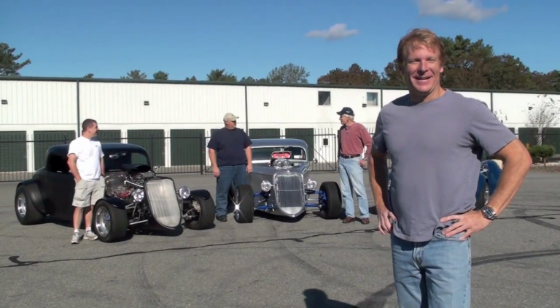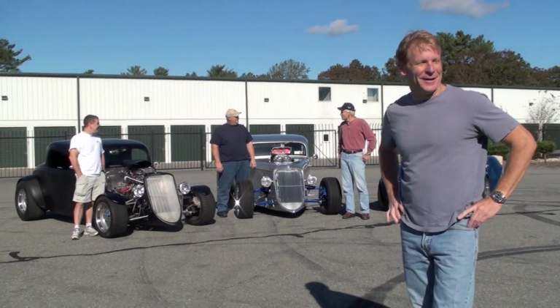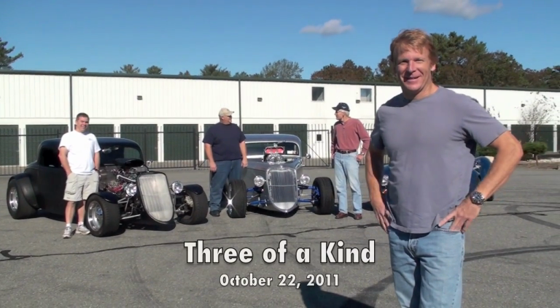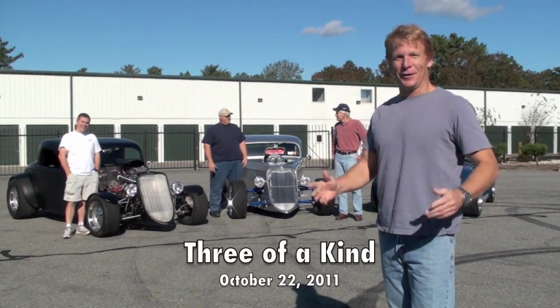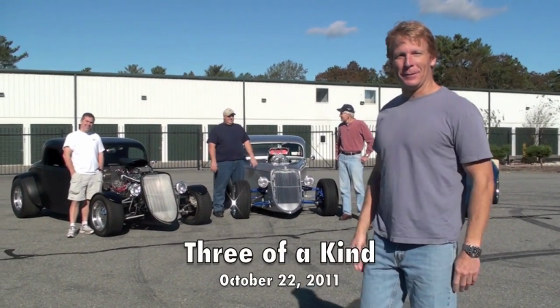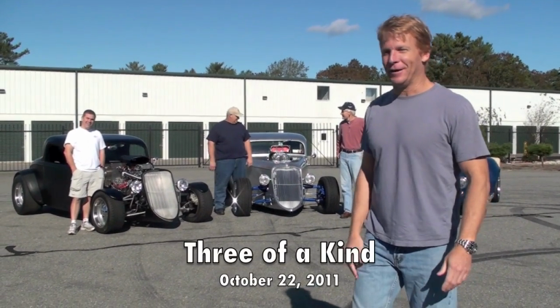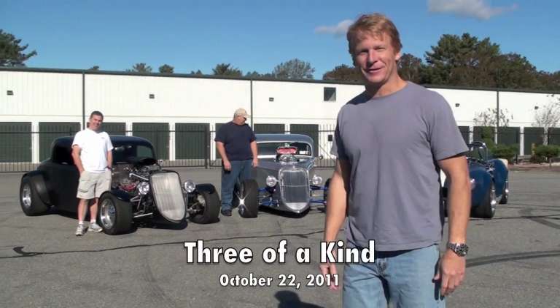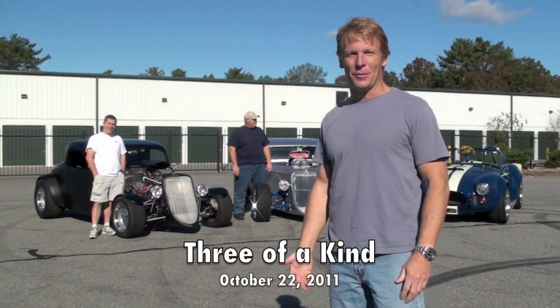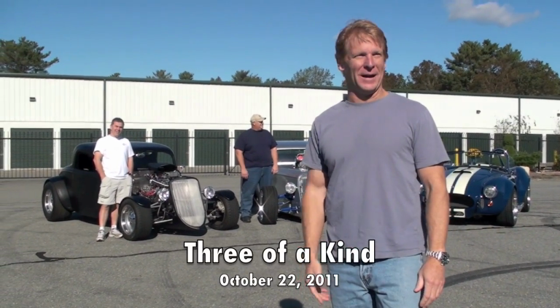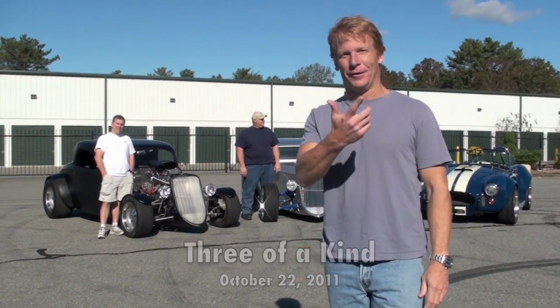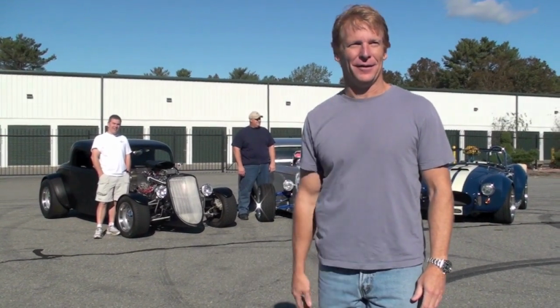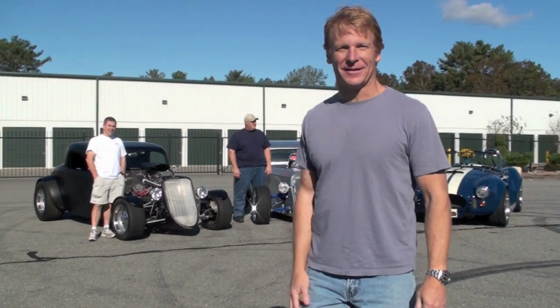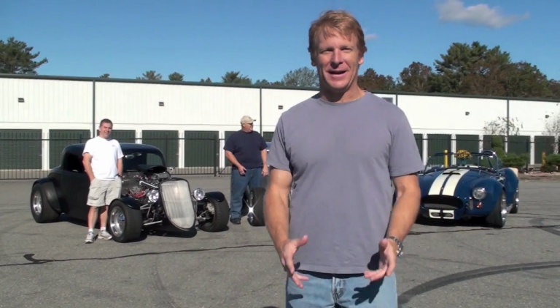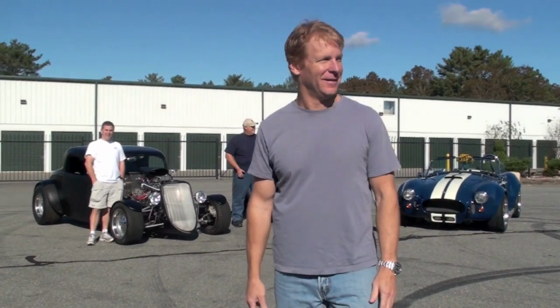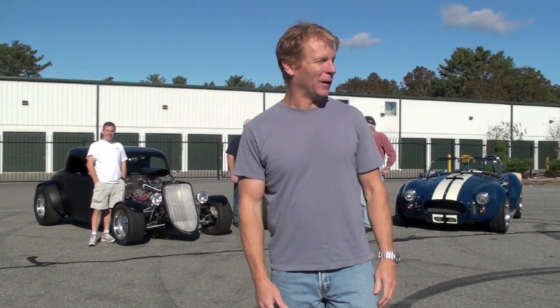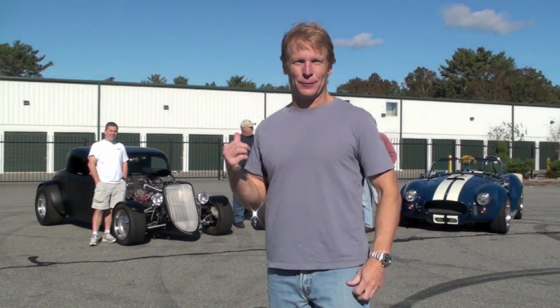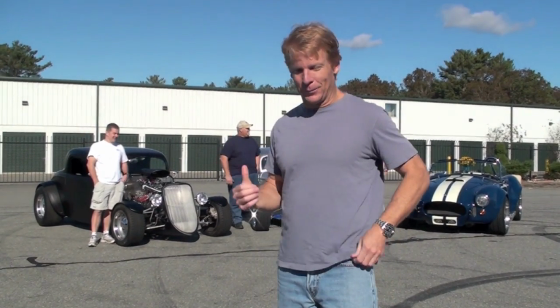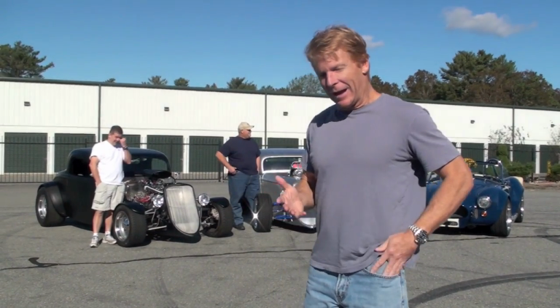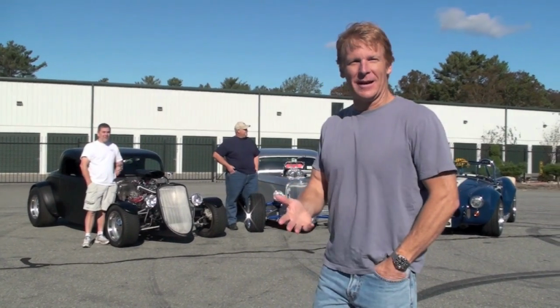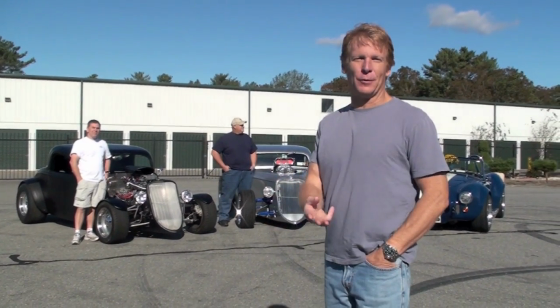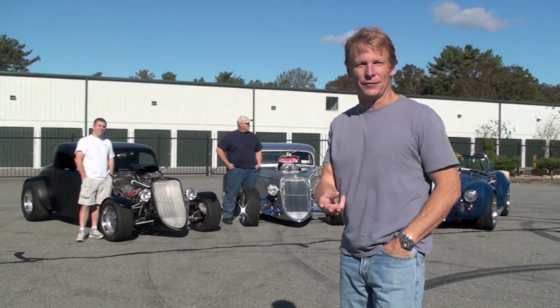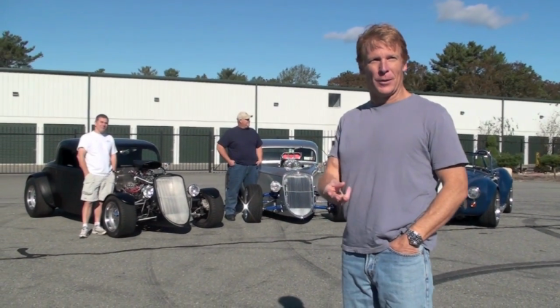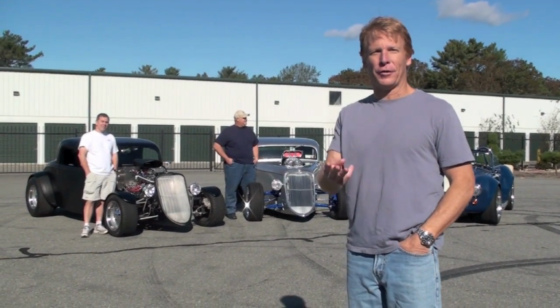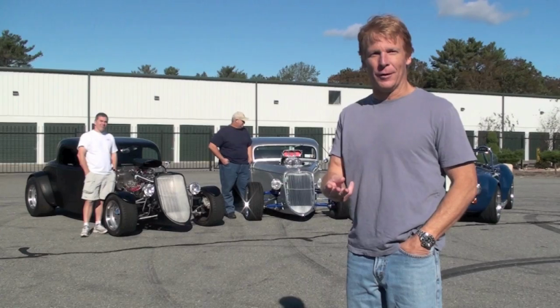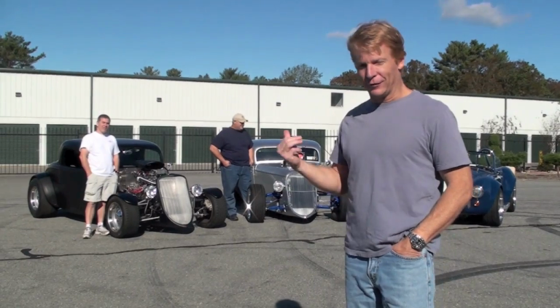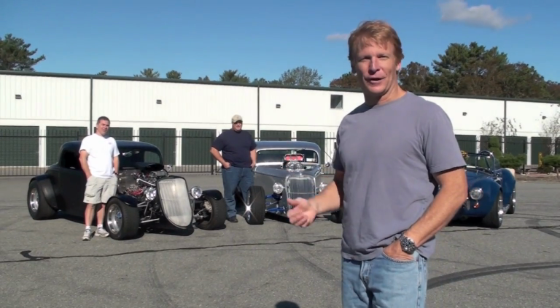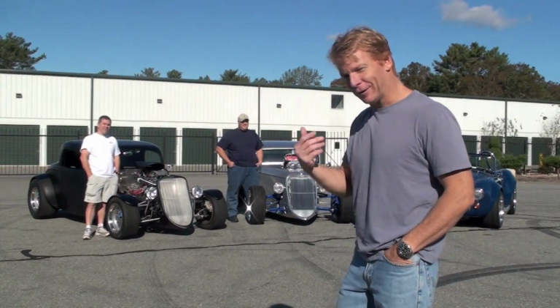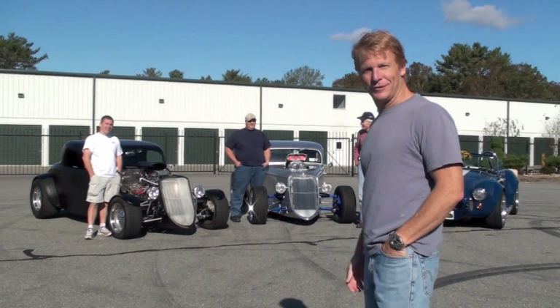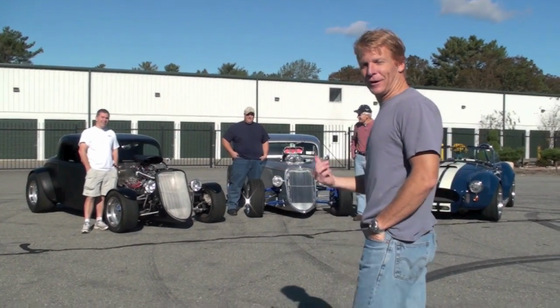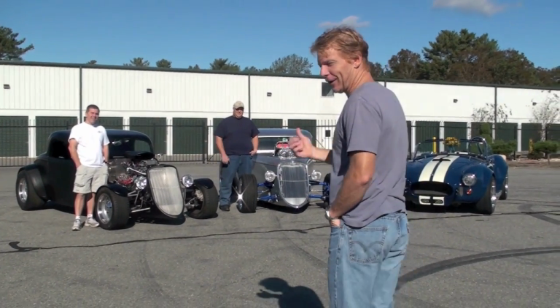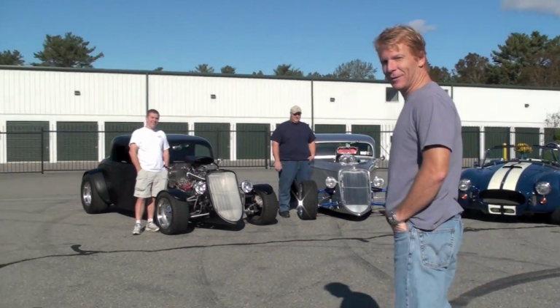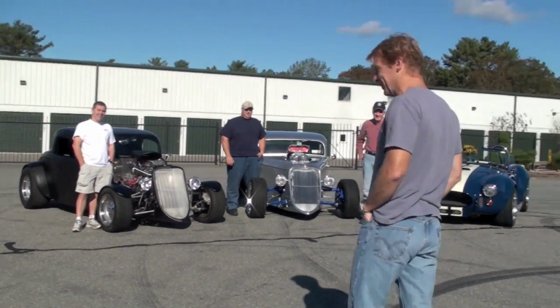Hey guys, just a little impromptu video here. It's Saturday morning. We had a little event inside with the 818. We had some customers show up, but how many times do you have three Factory Fives show up and all three of them are supercharged cars? So I want to show you the cars and talk to some of the owners here.